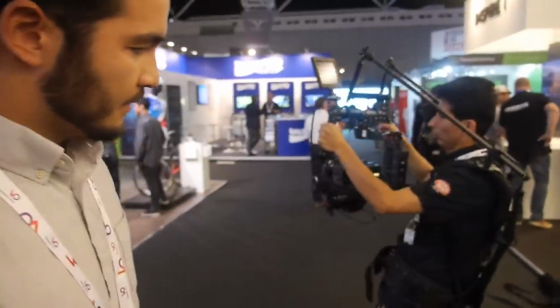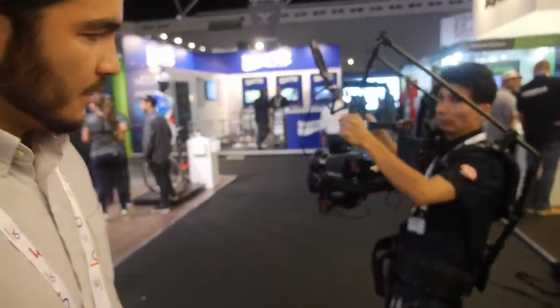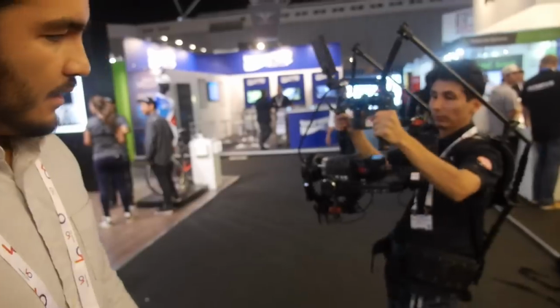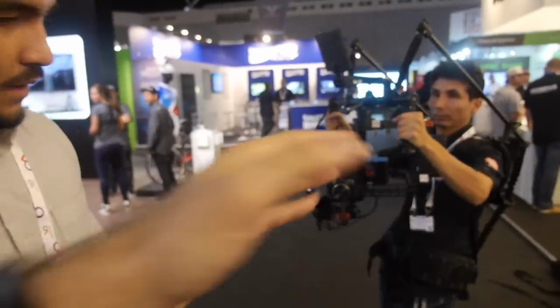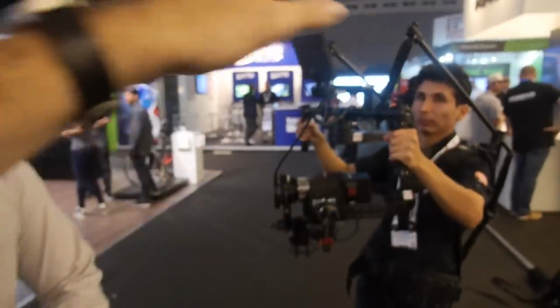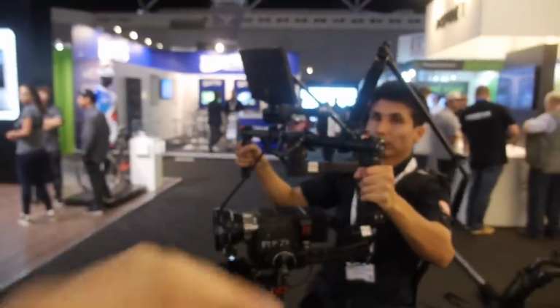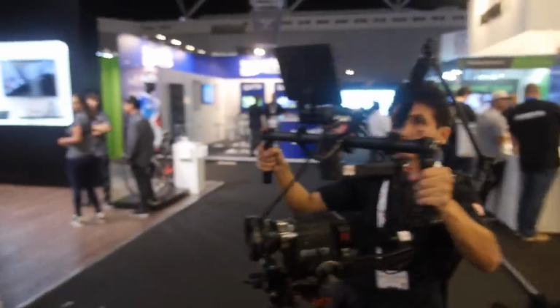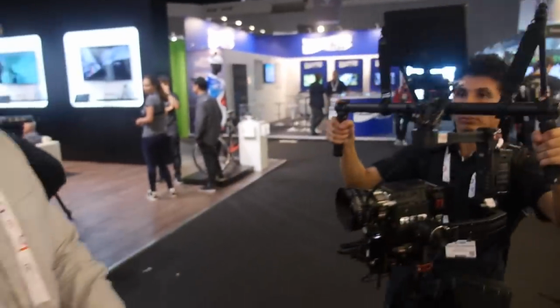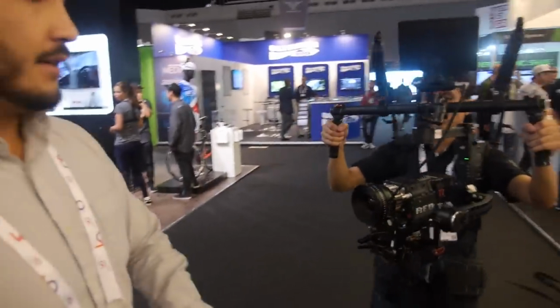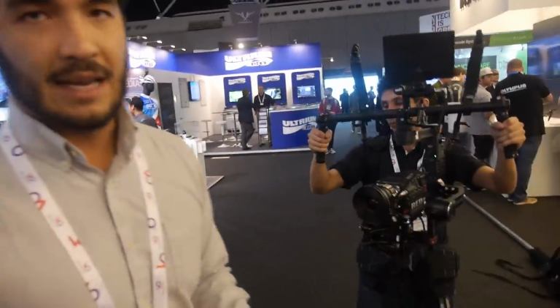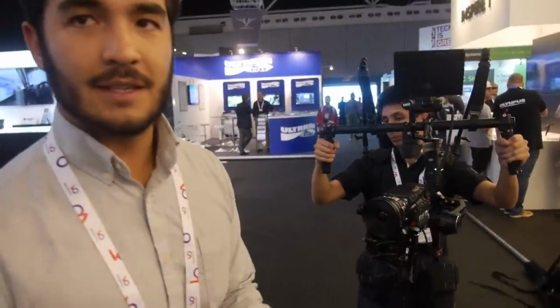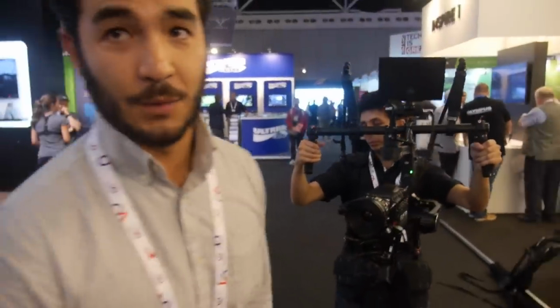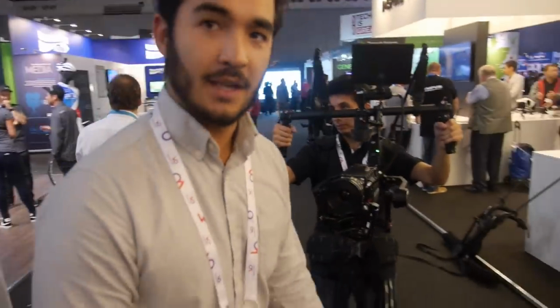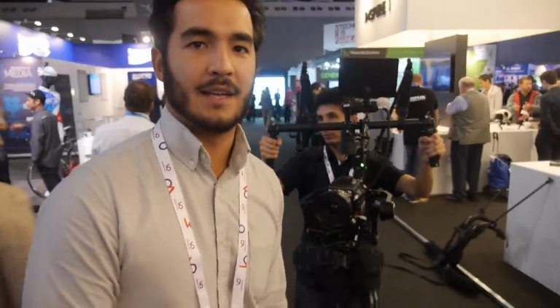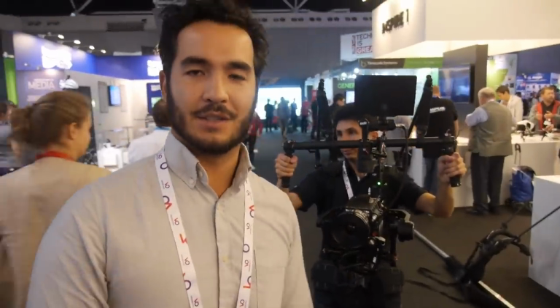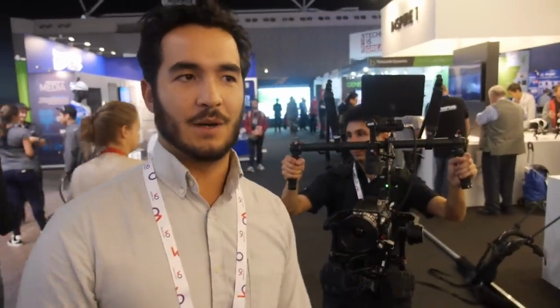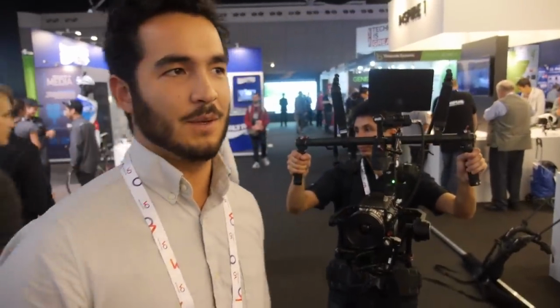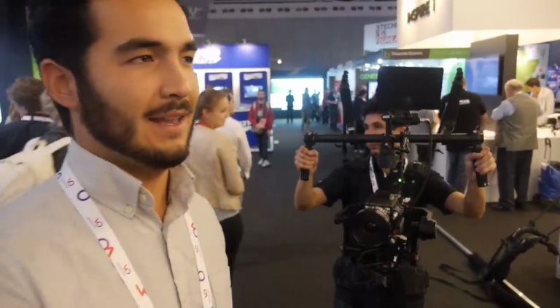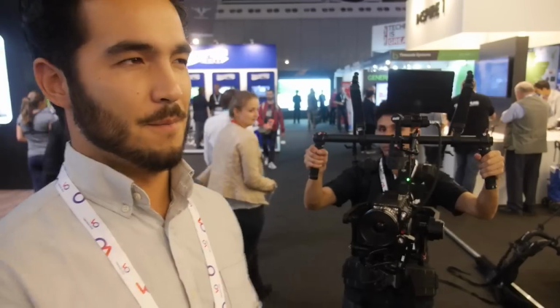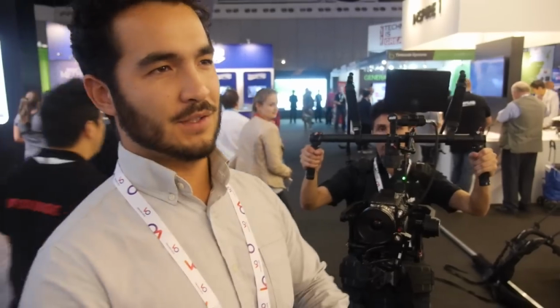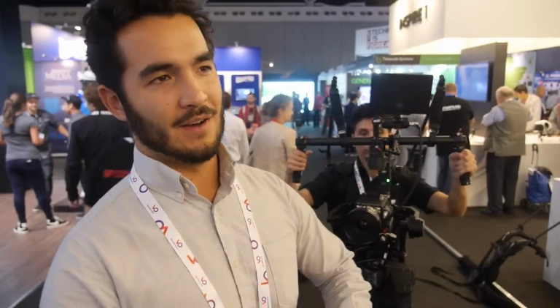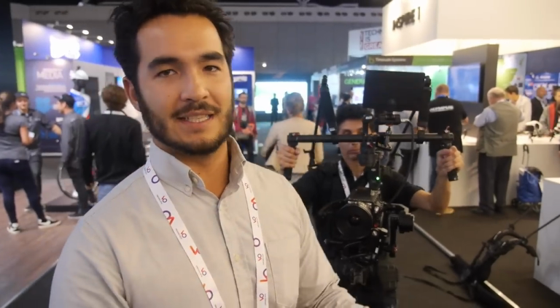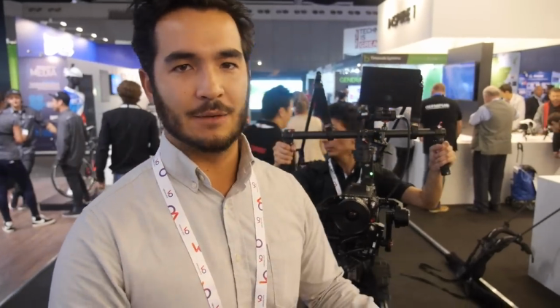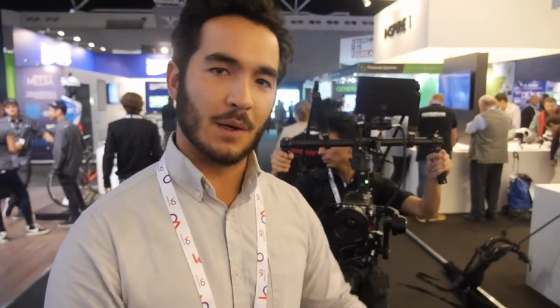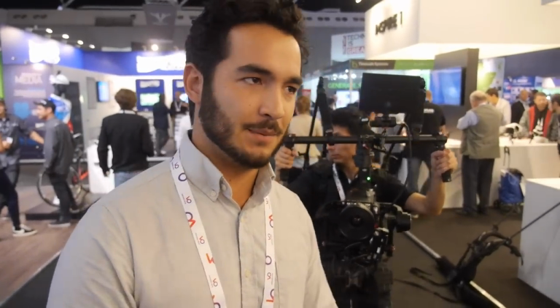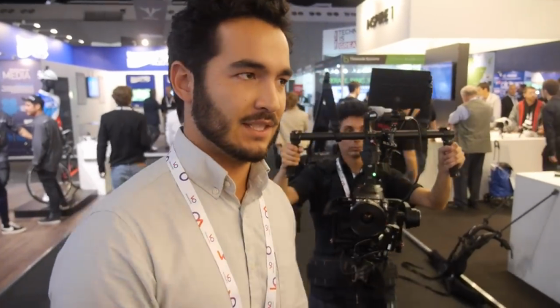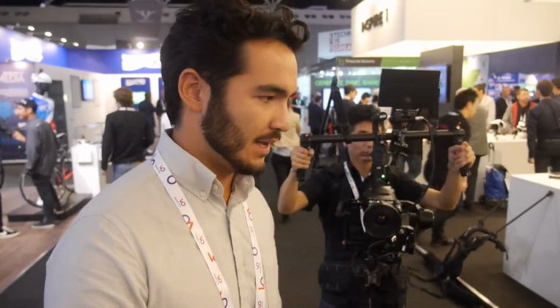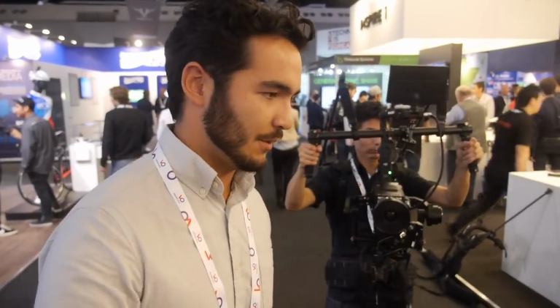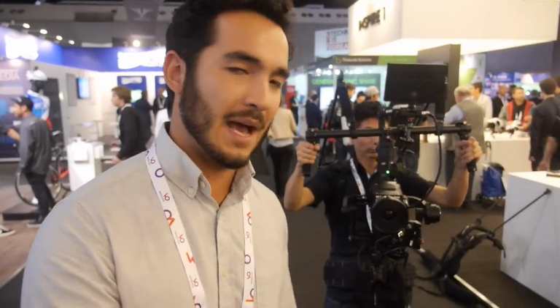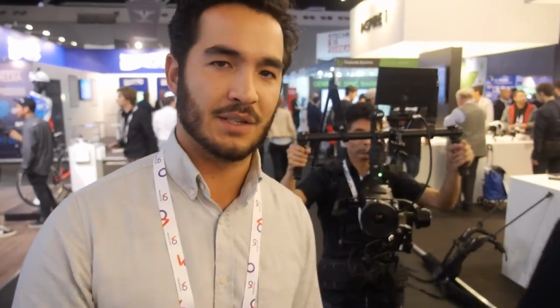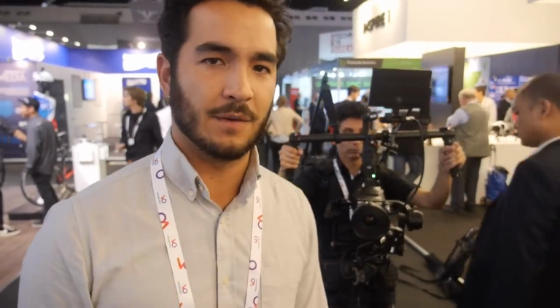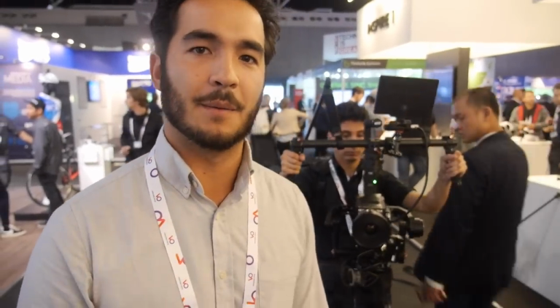I designed everything in SolidWorks — it's an engineering software — and we made most of it on a CNC machine. We did prototypes, several runs, and then we did batch production for the first time in April.